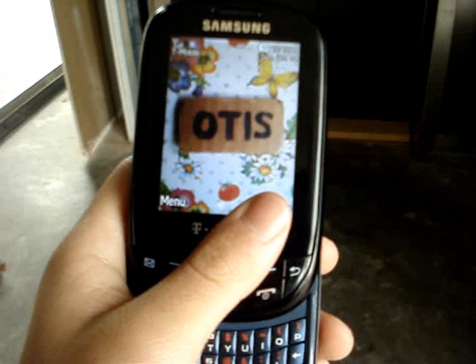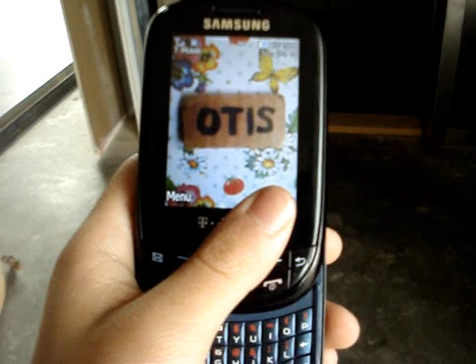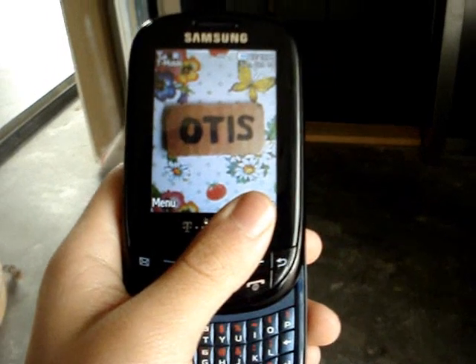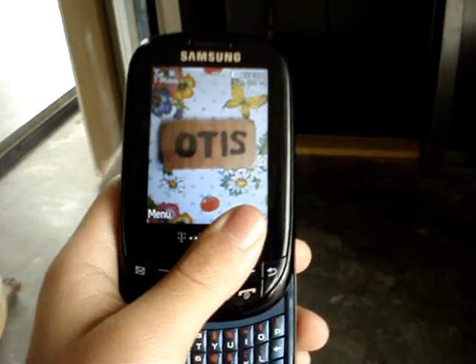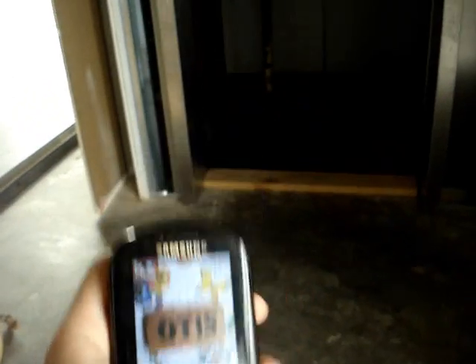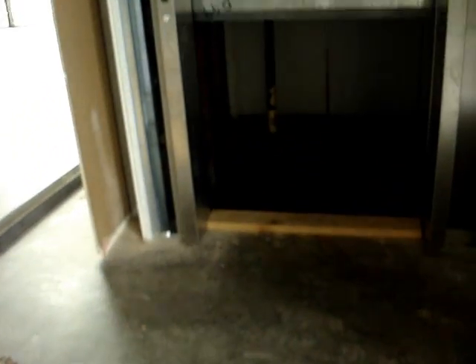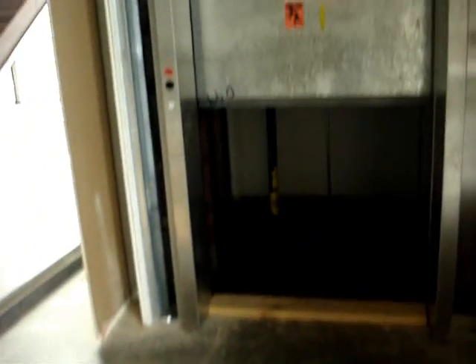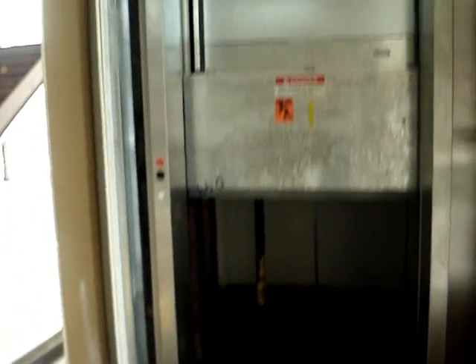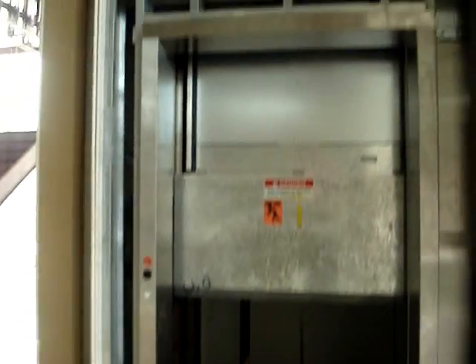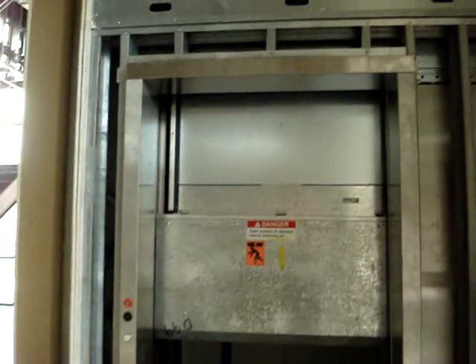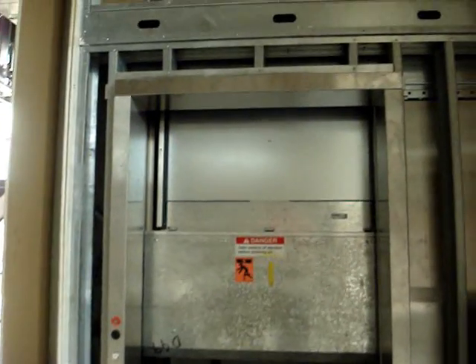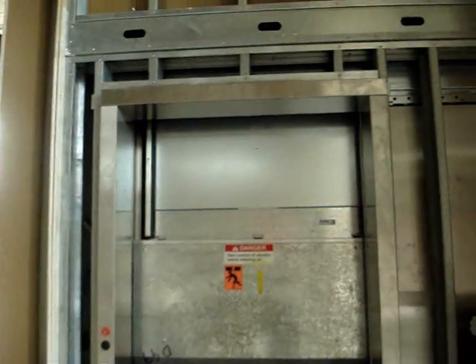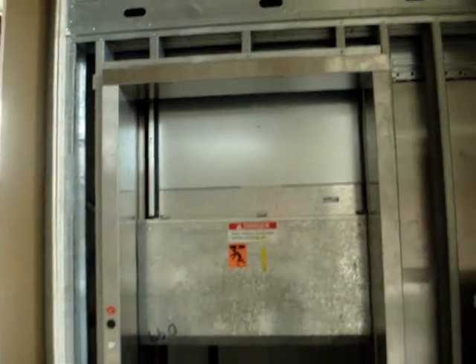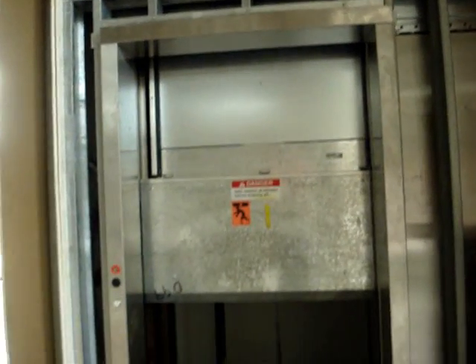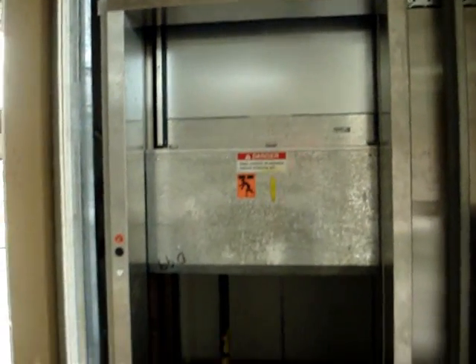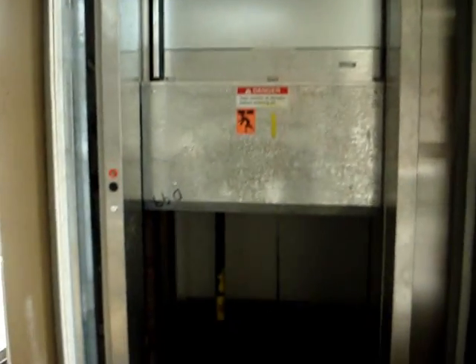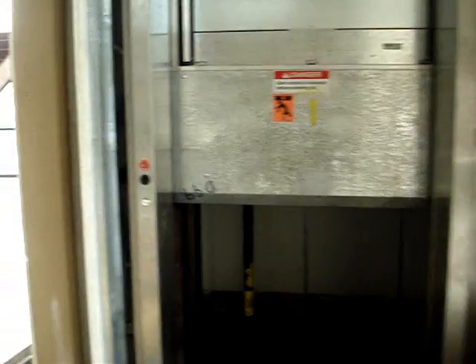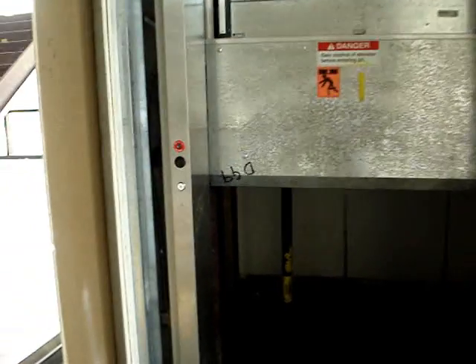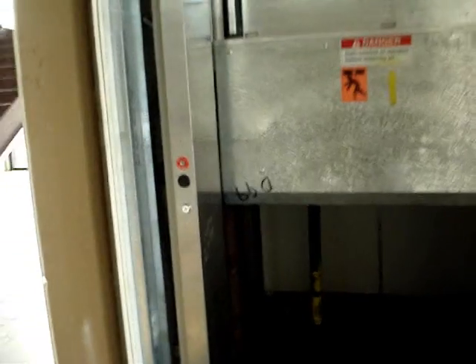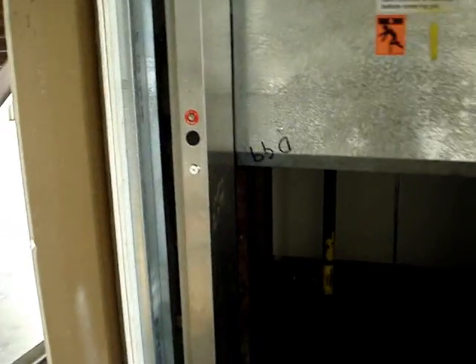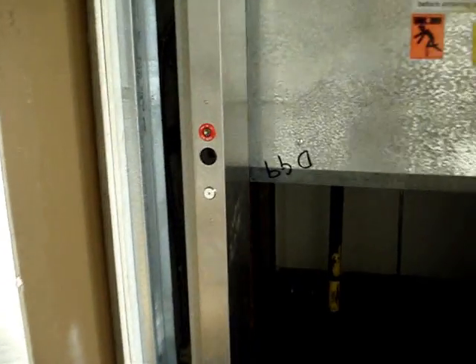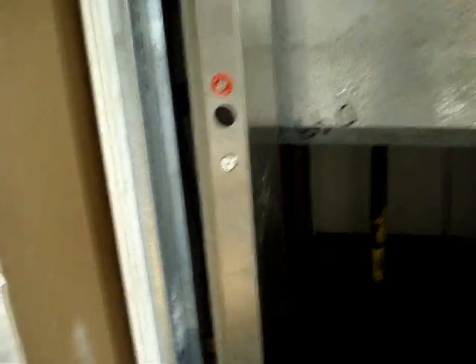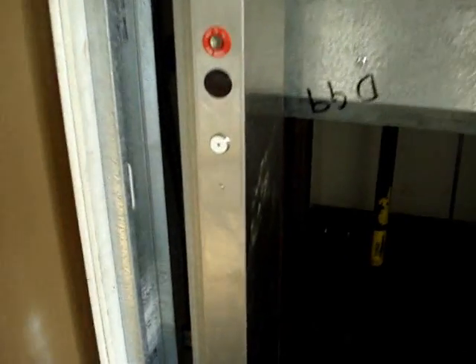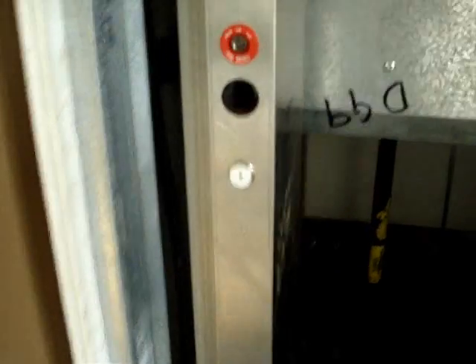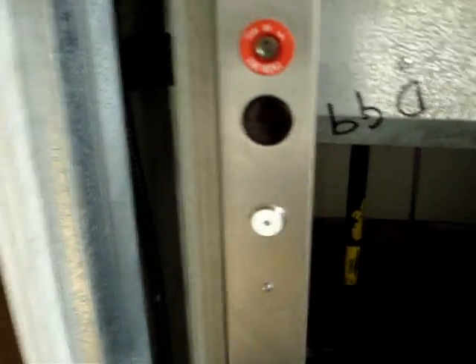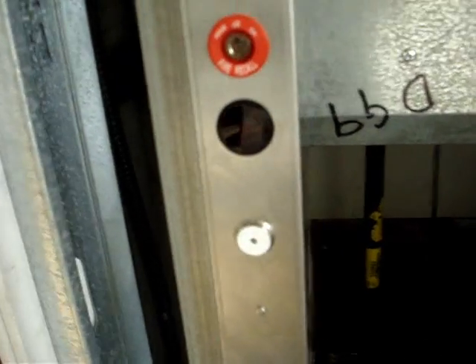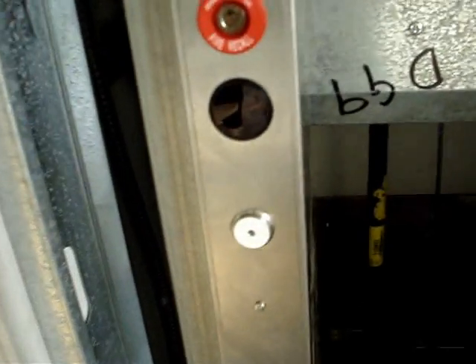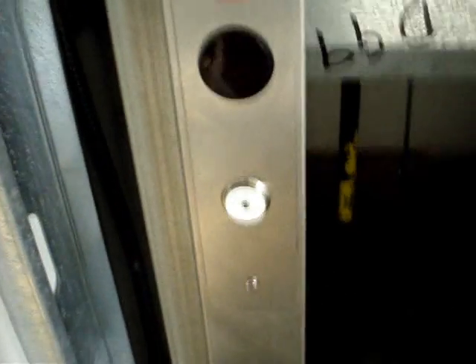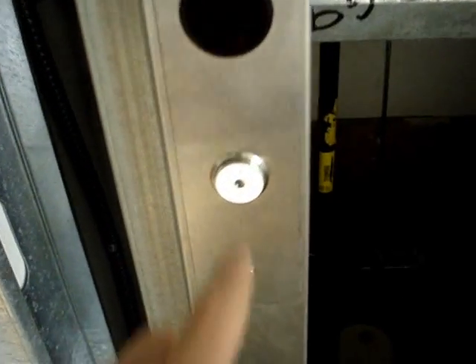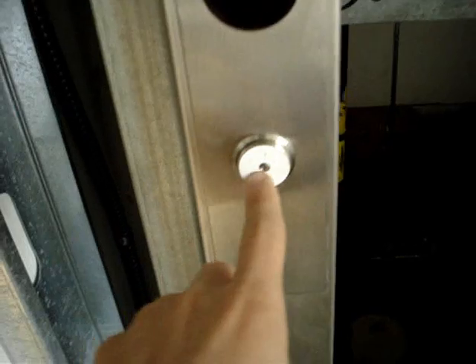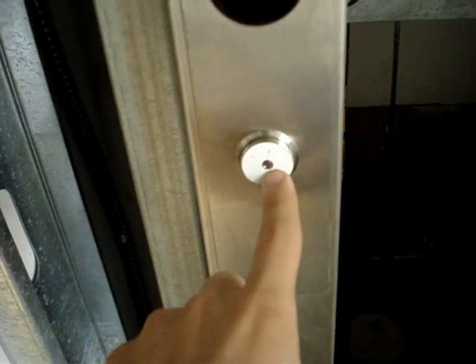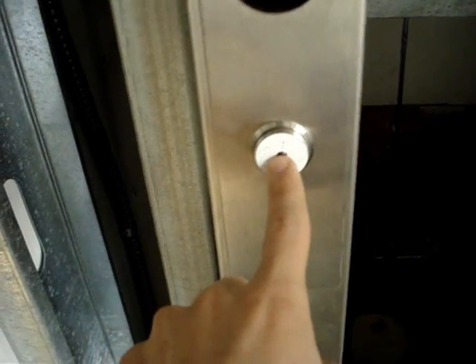Hello YouTube. Guess what now? They now installed the elevator parts, which I was really wrong about — this is not an Otis Series 1. This is an Otis with Series 2 fixtures.